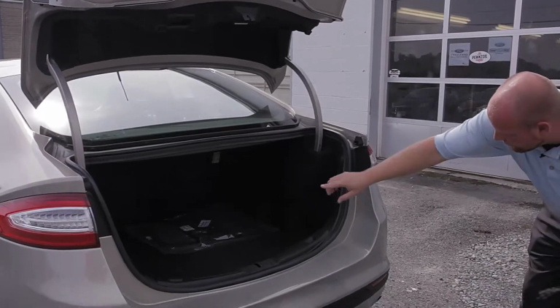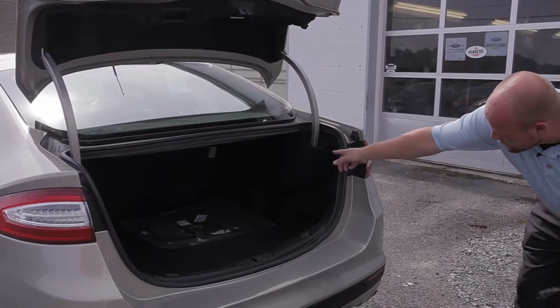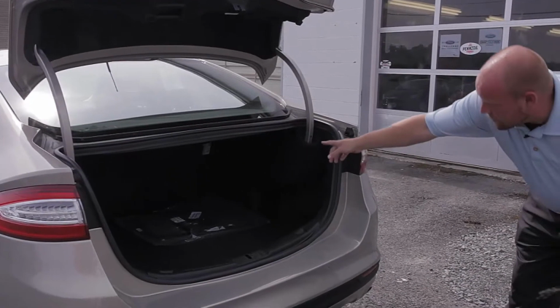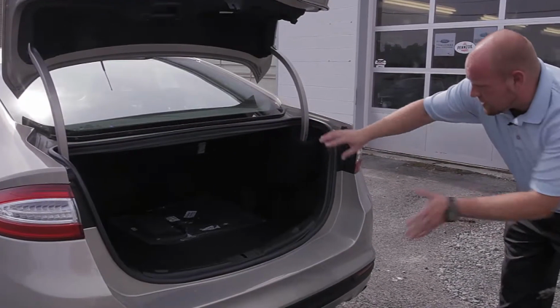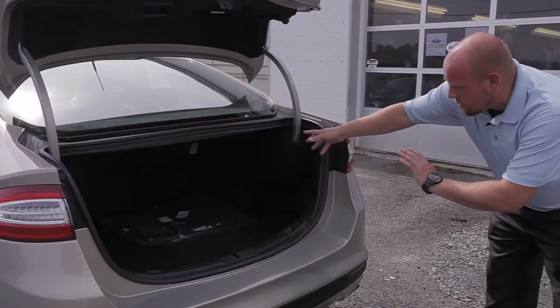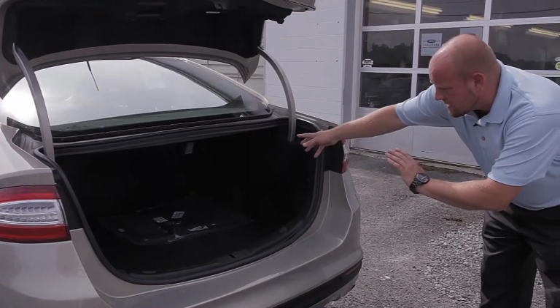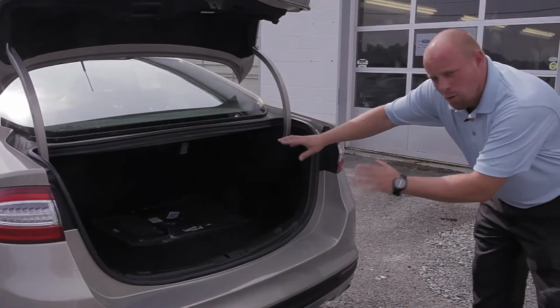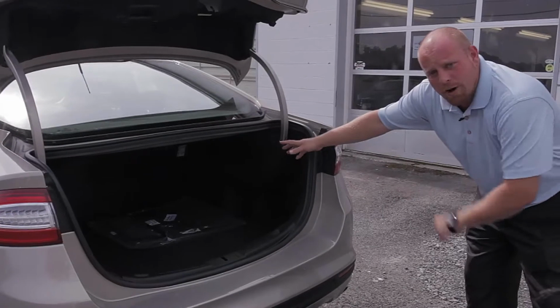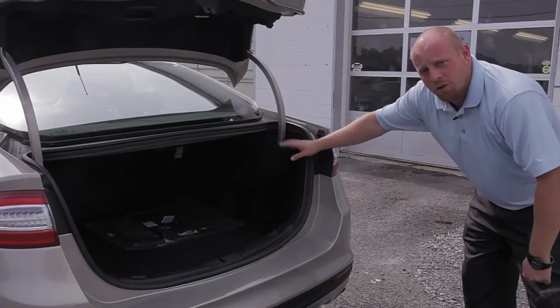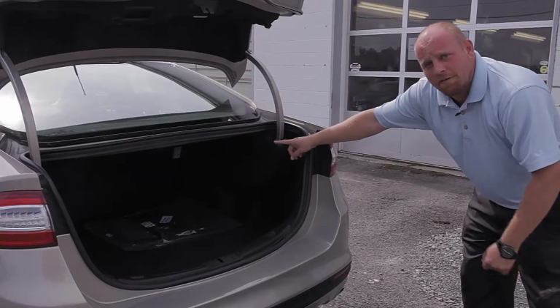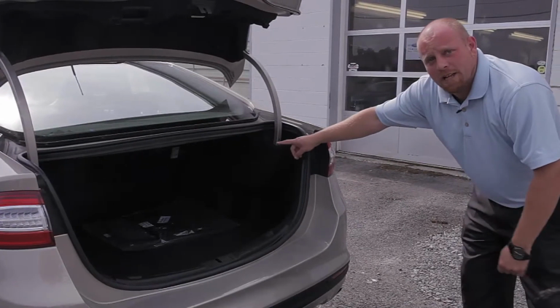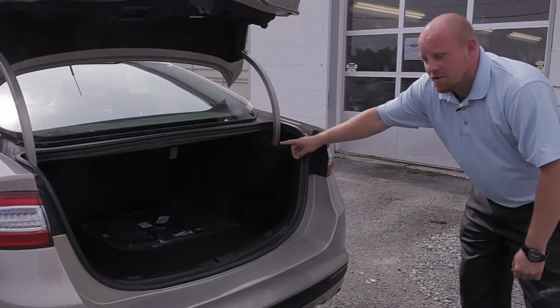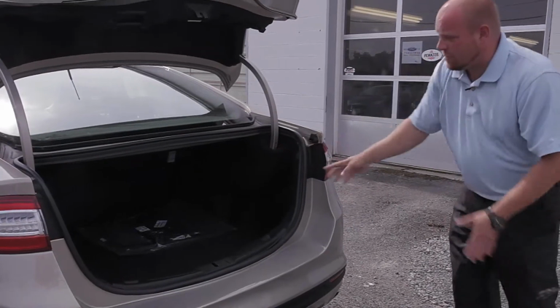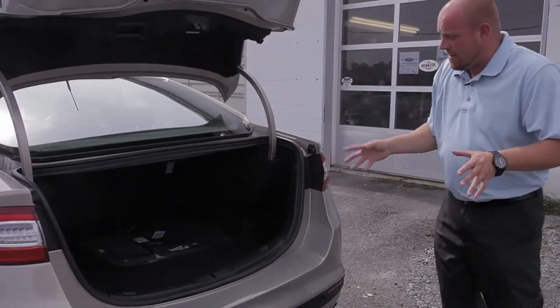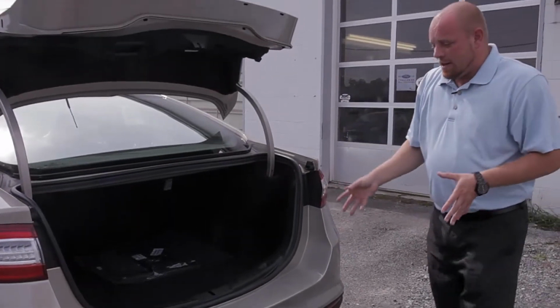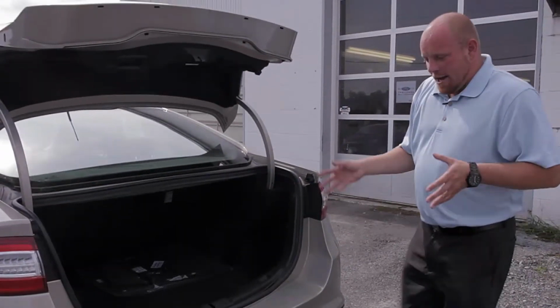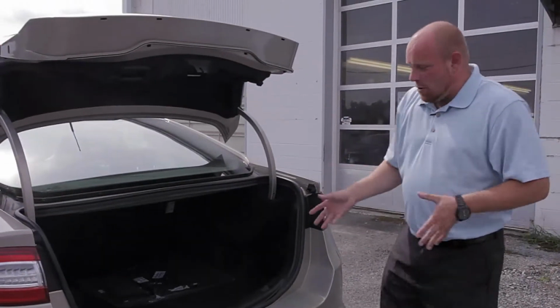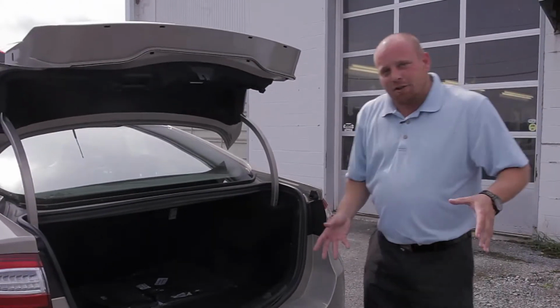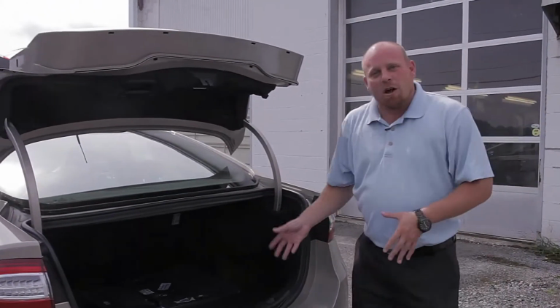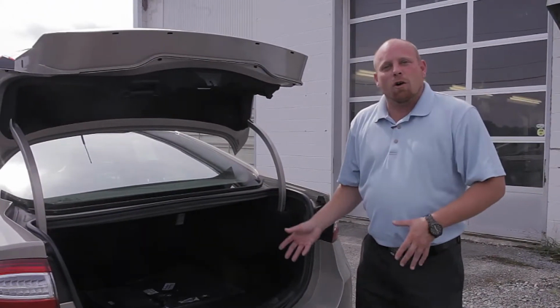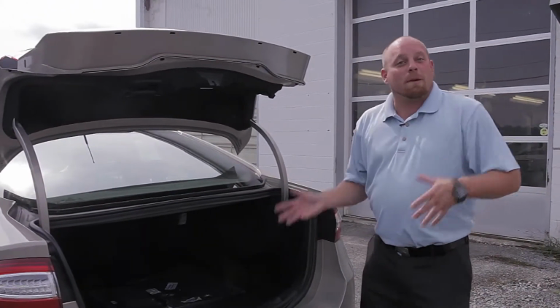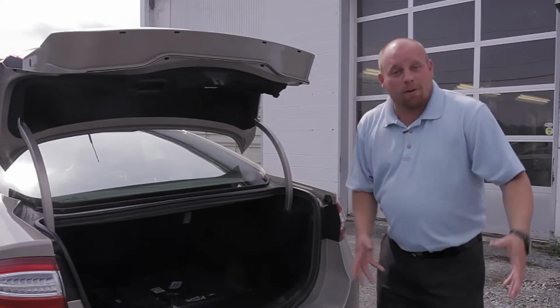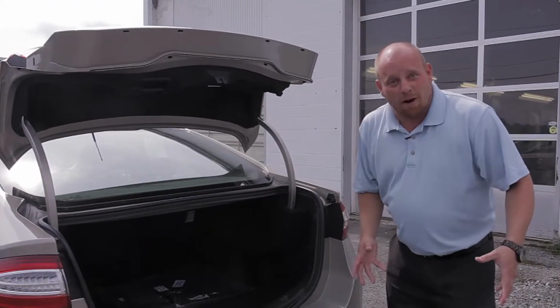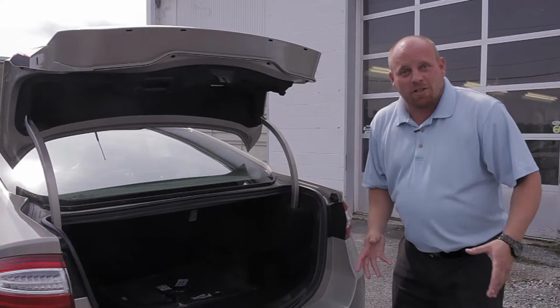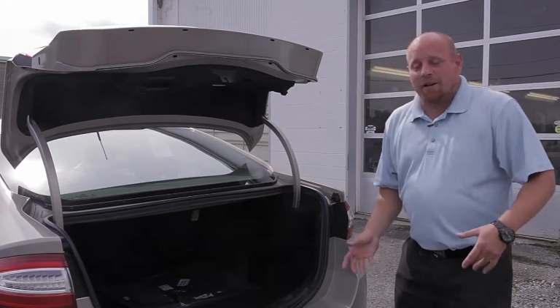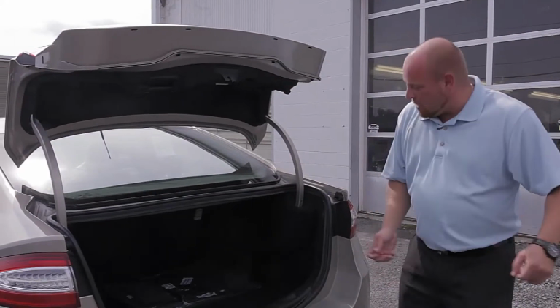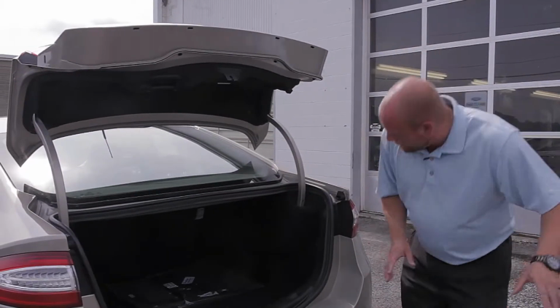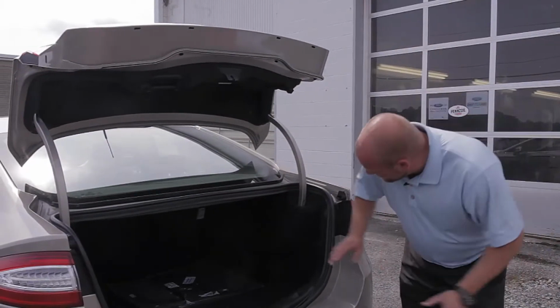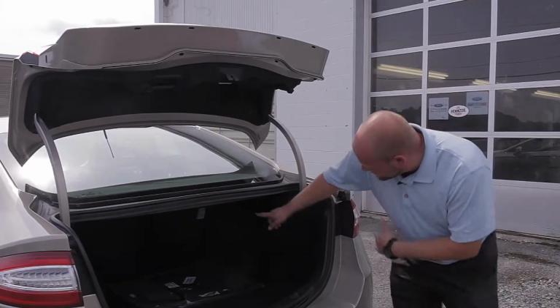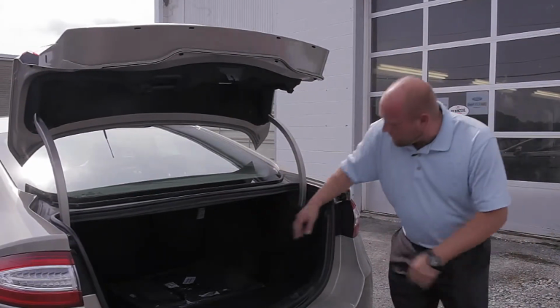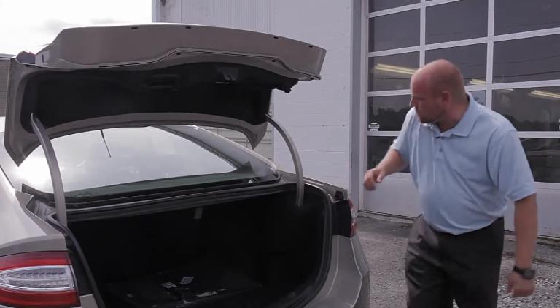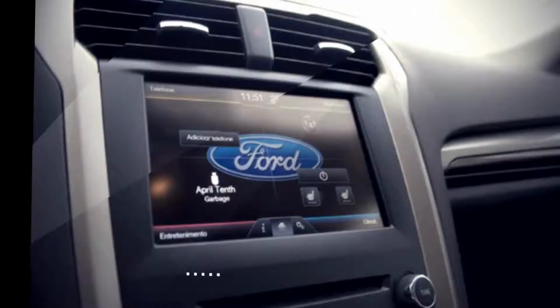The Ford Fusion also has a dual 60/40 ratio split fold-down seat, so if you have extra-long loads — maybe you need to go to the hardware store and get some lumber — these seats will fold right down.